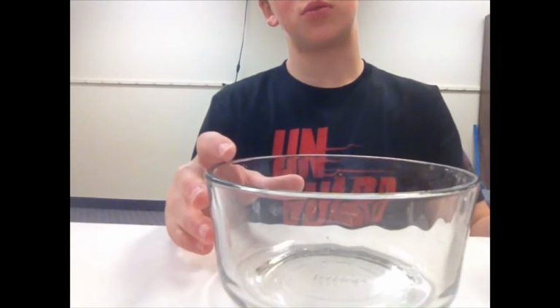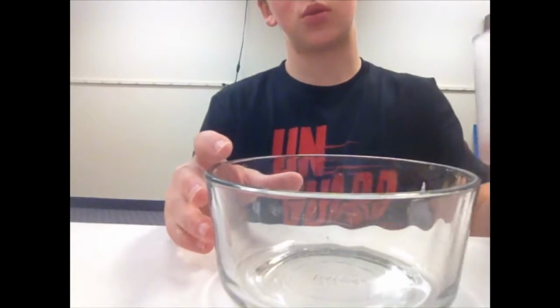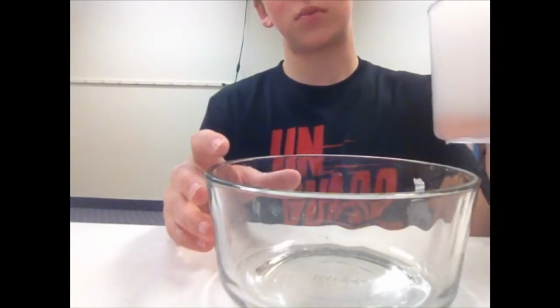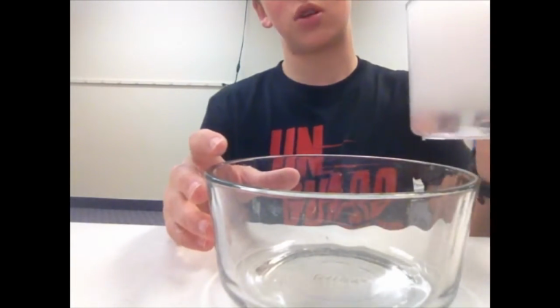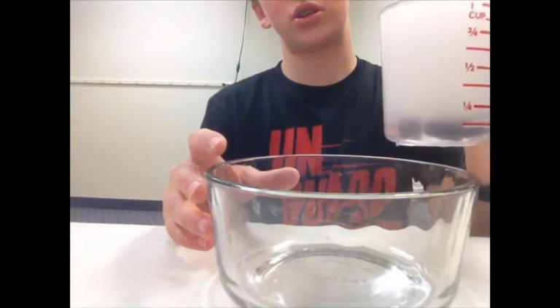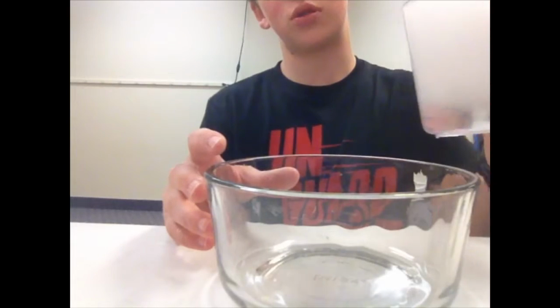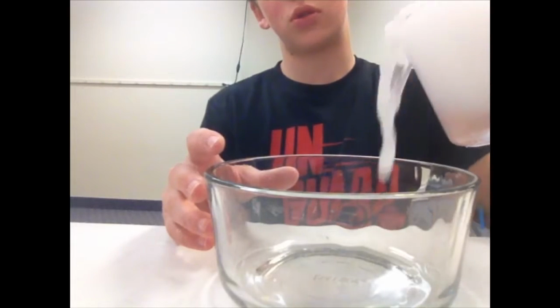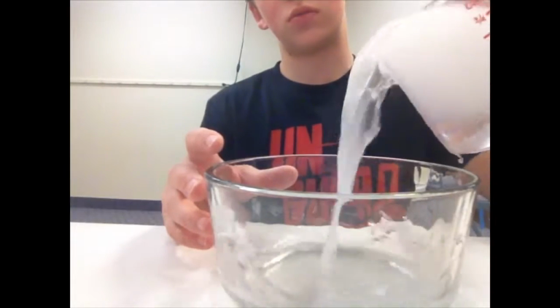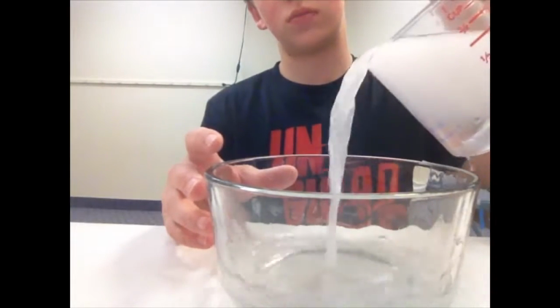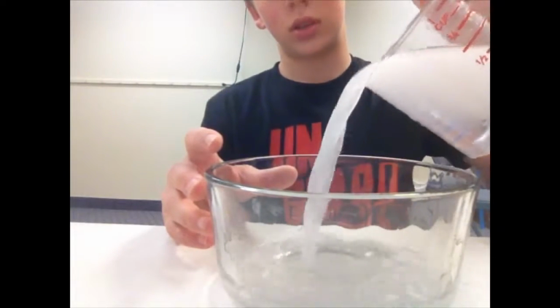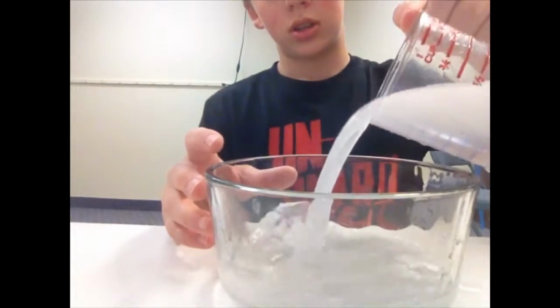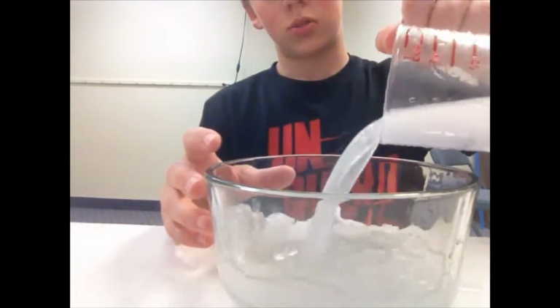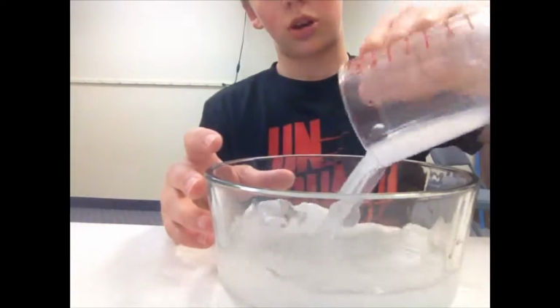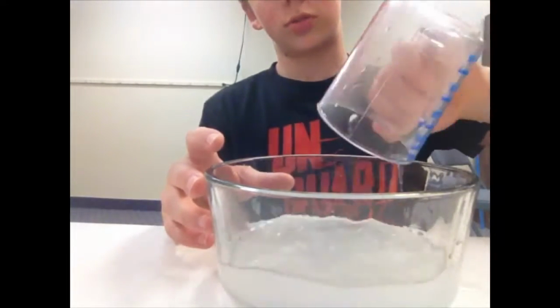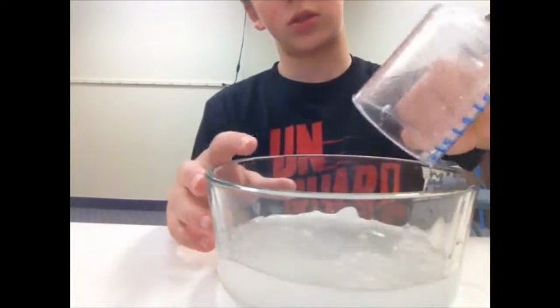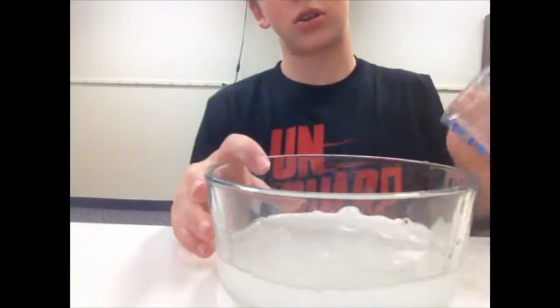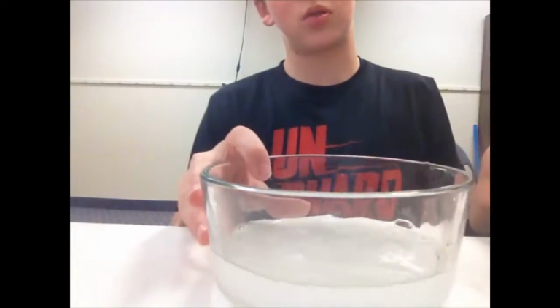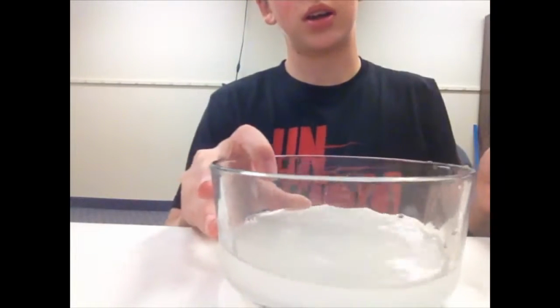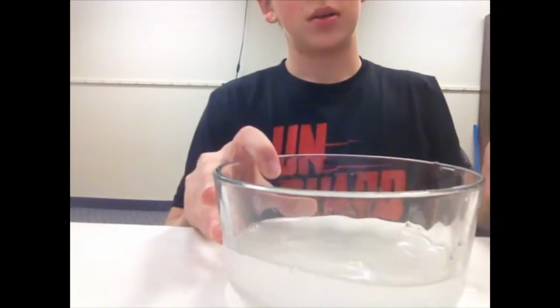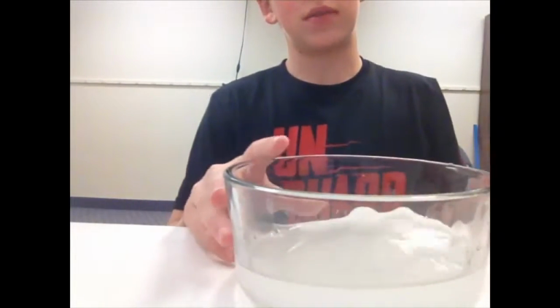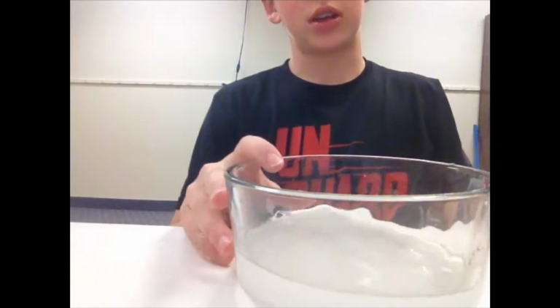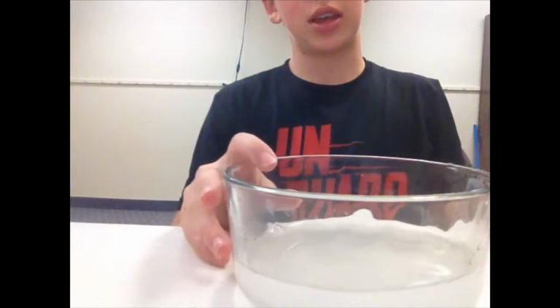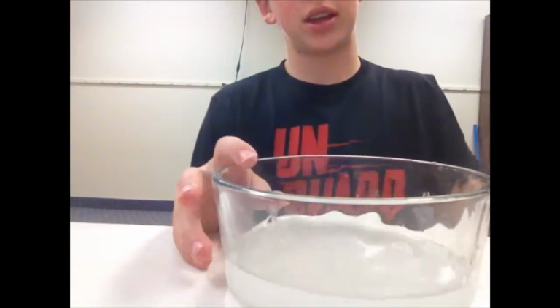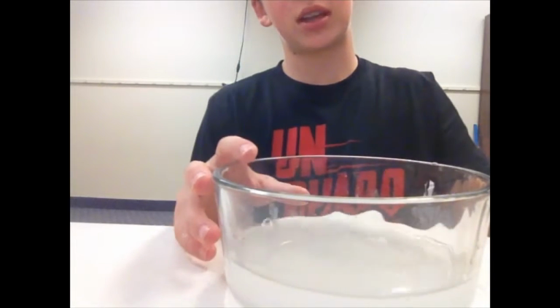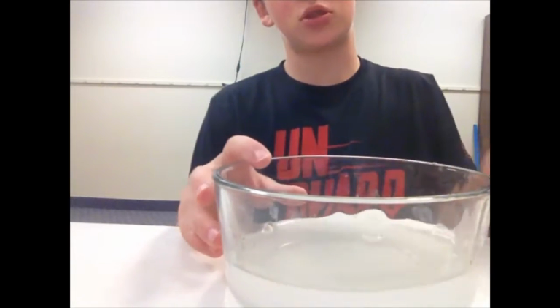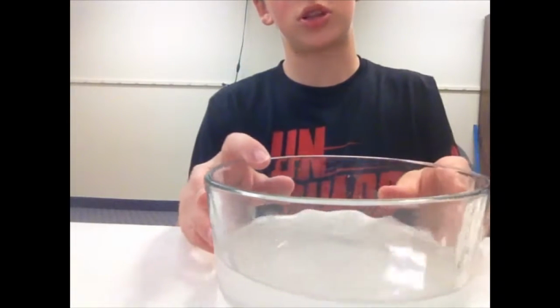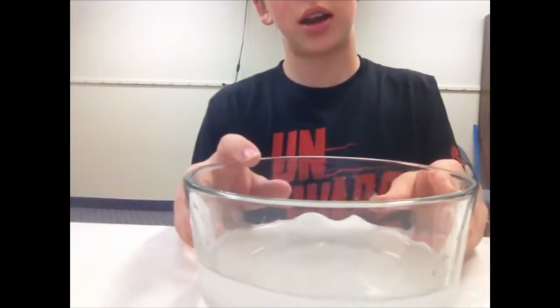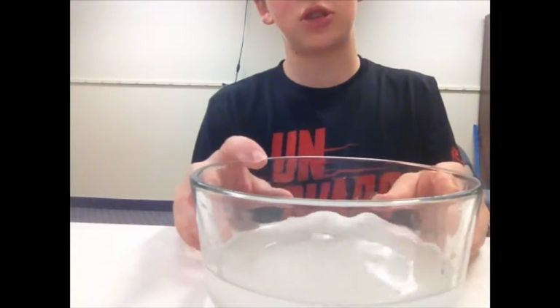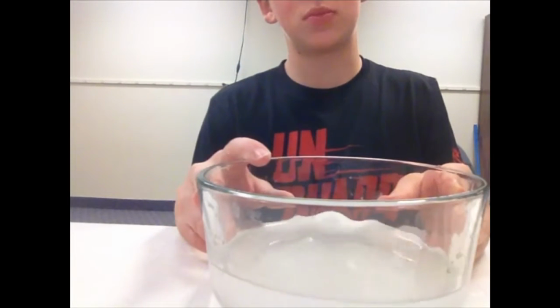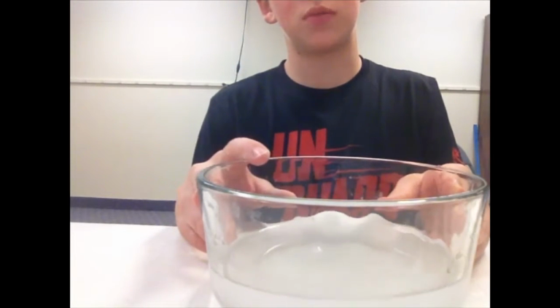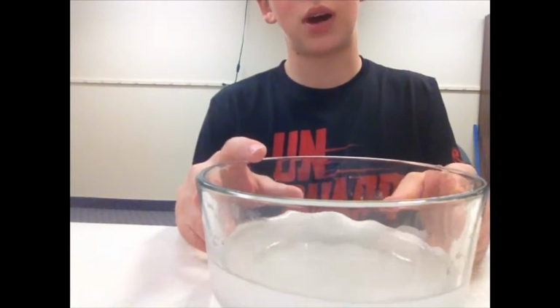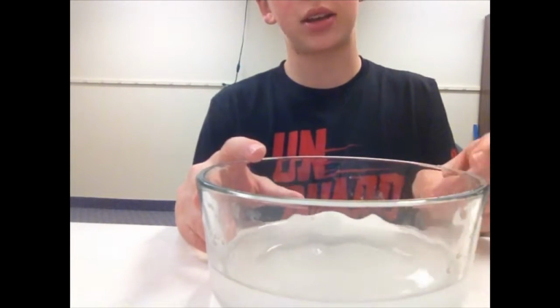This water looks really weird, I don't know why — whatever. The next step is to measure out half a teaspoon of borax.